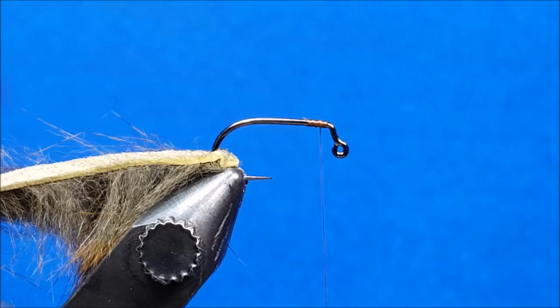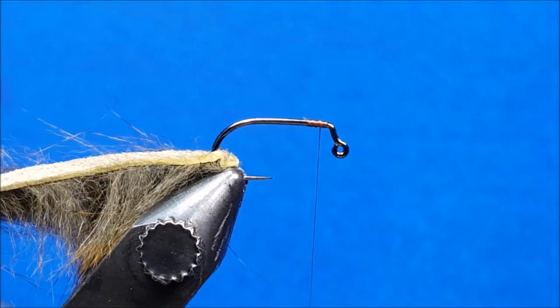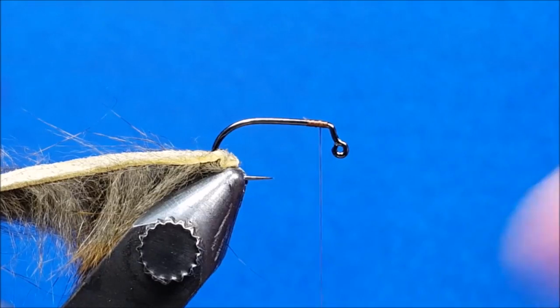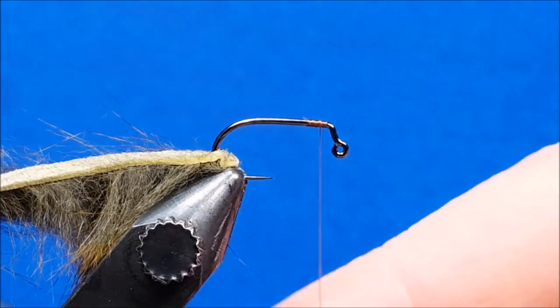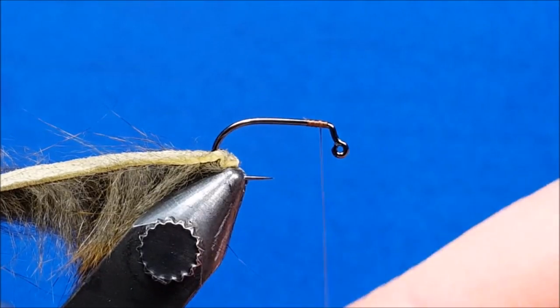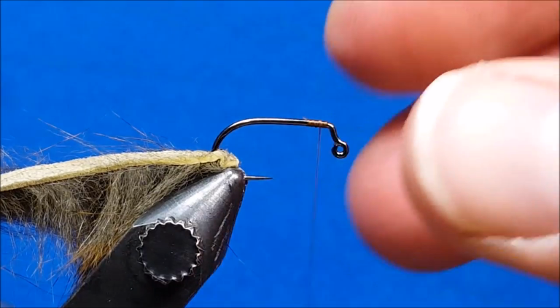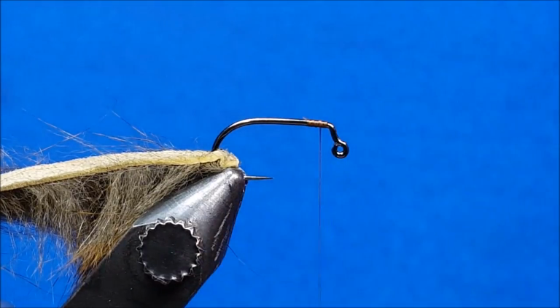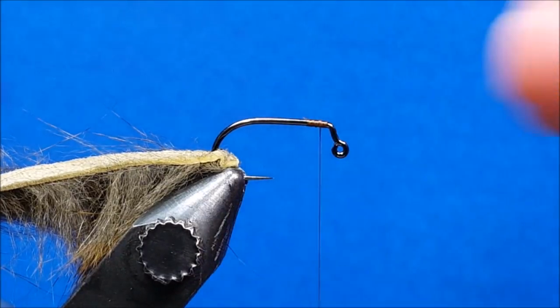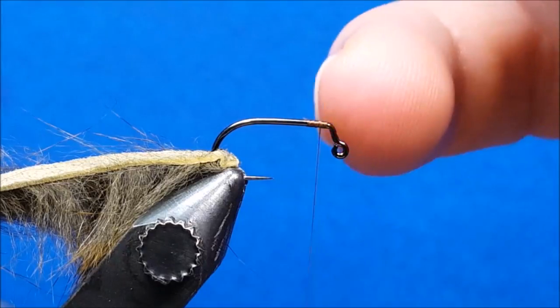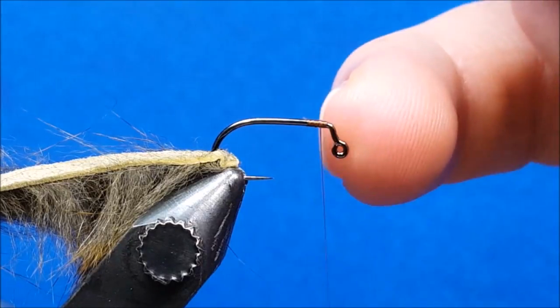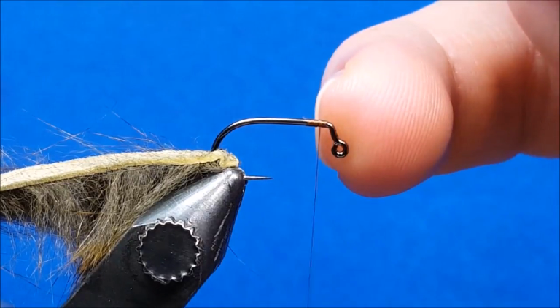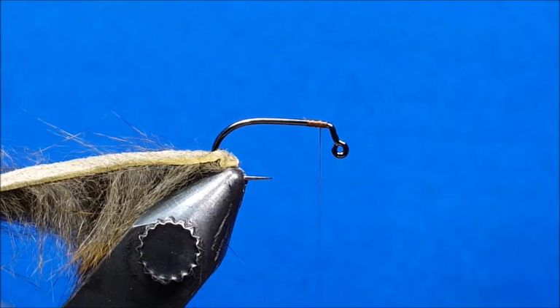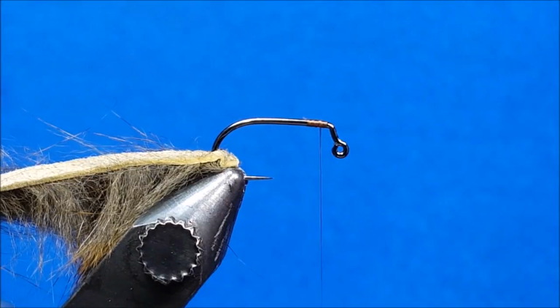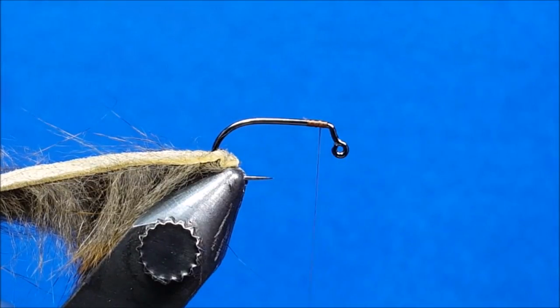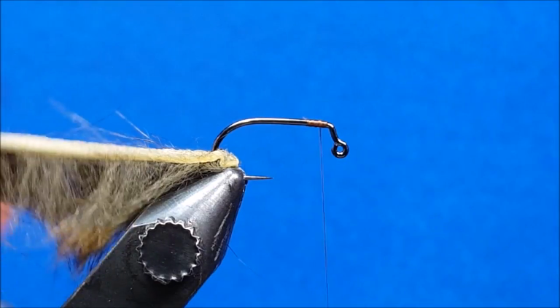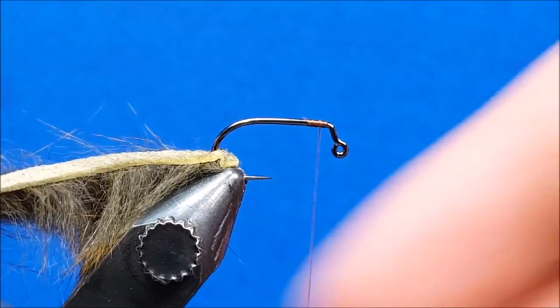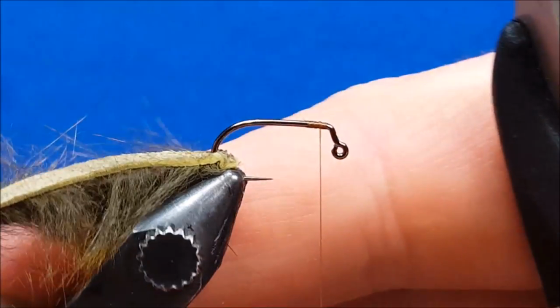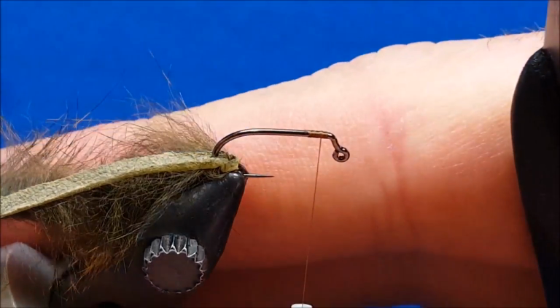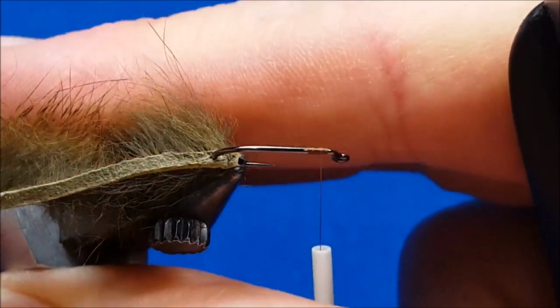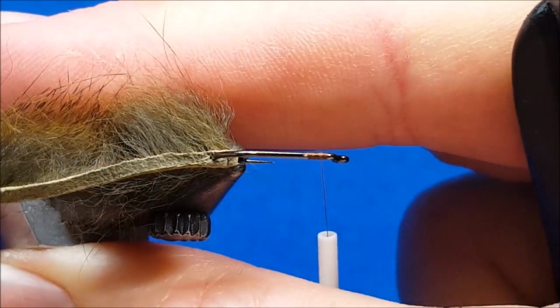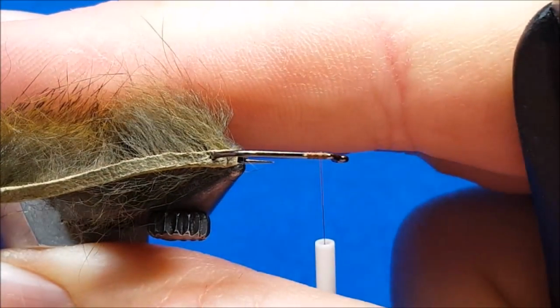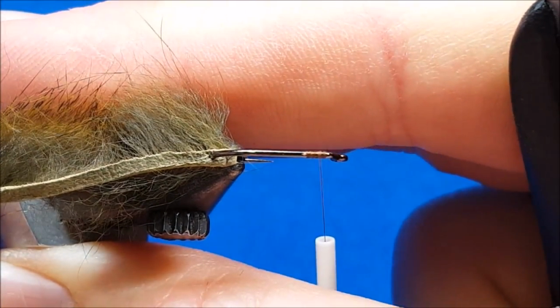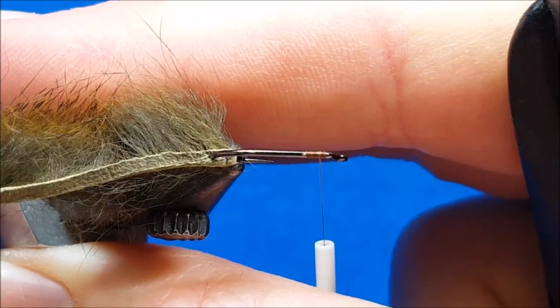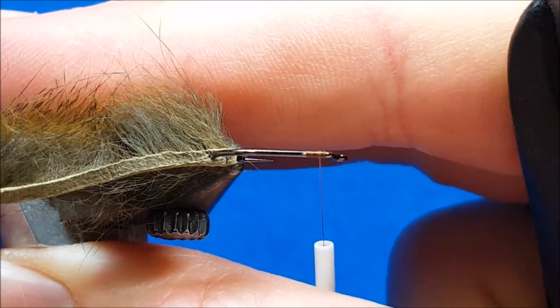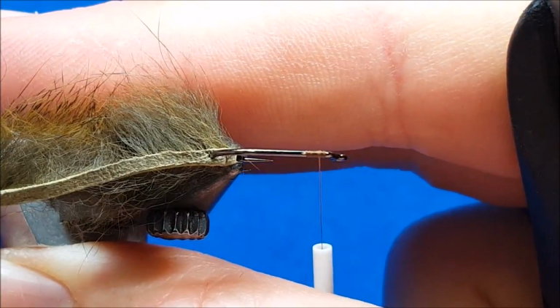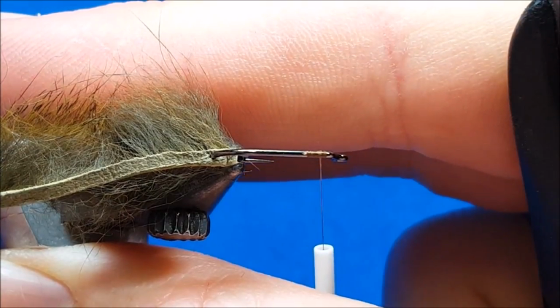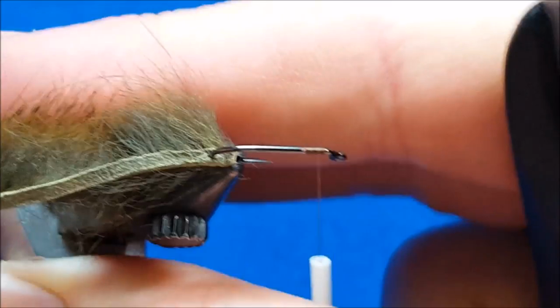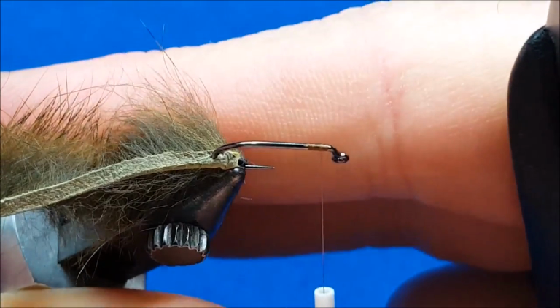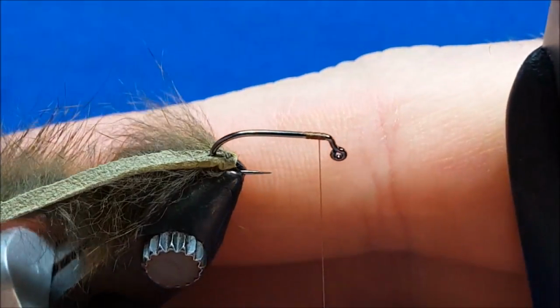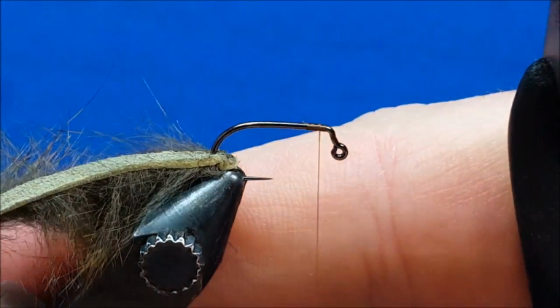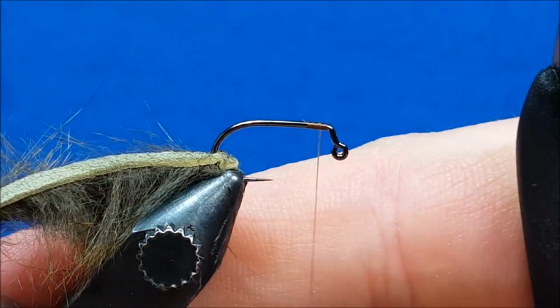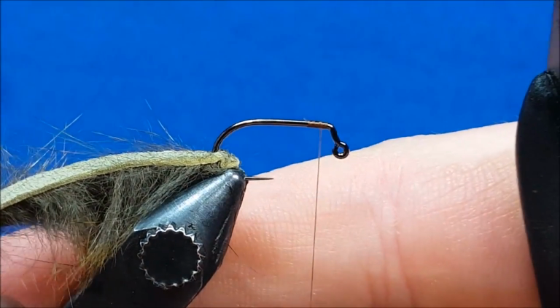I've come in and attached the 70 denier to the hook shank just behind the notch in the jig hook. I've also gone ahead and punched the tip of that hook through the pine squirrel strip about a quarter inch from the end of the strip.